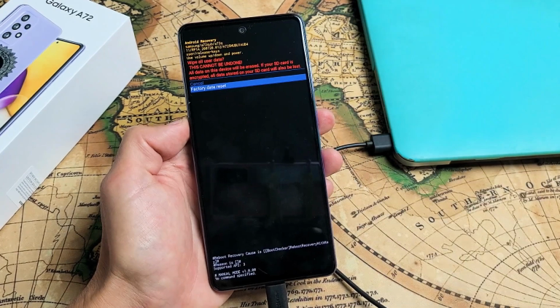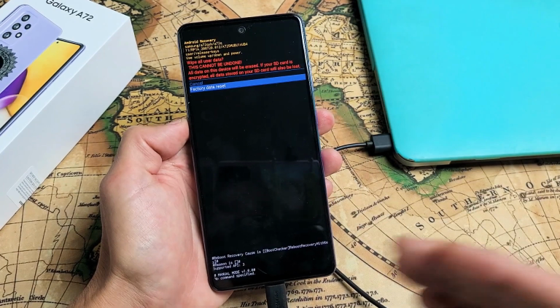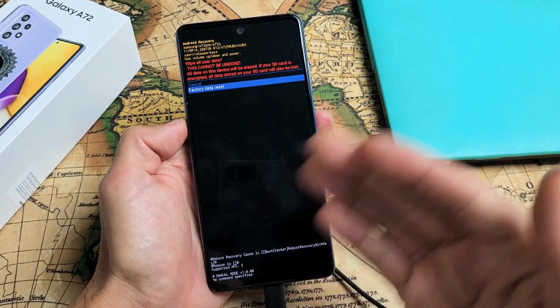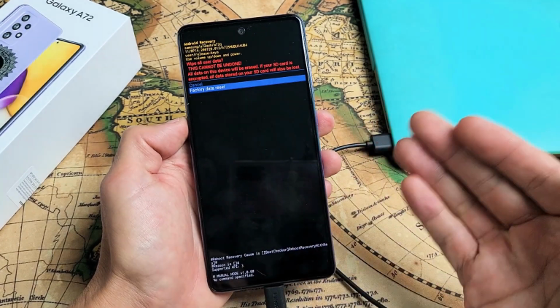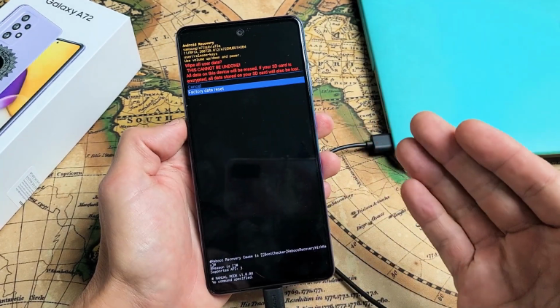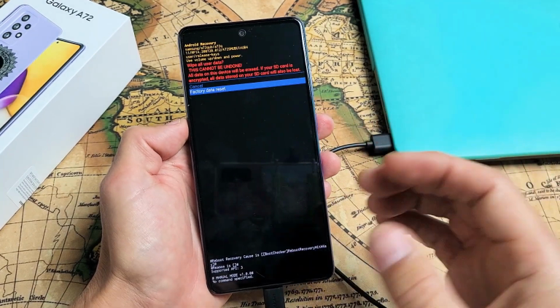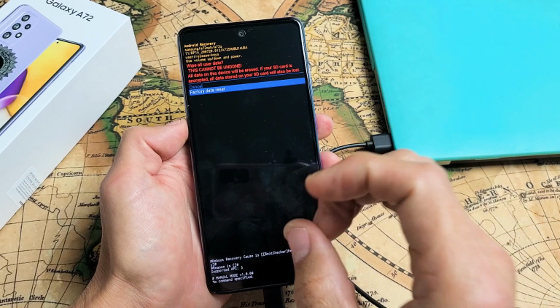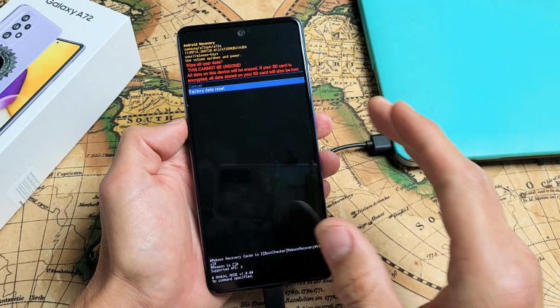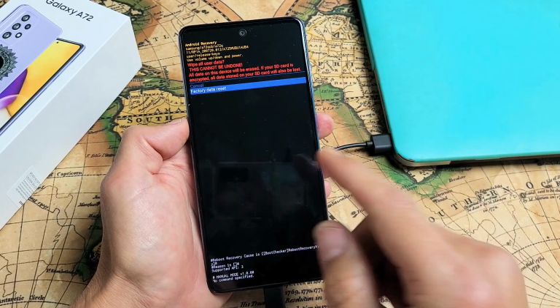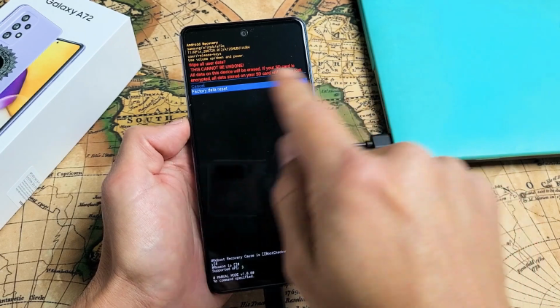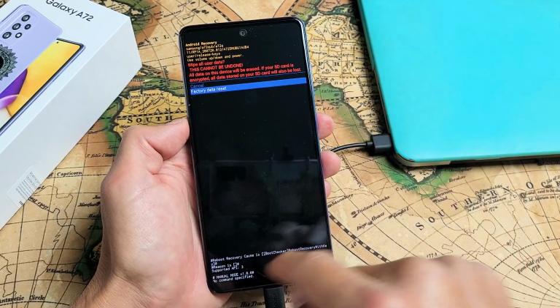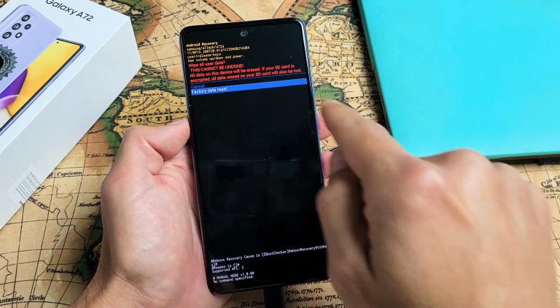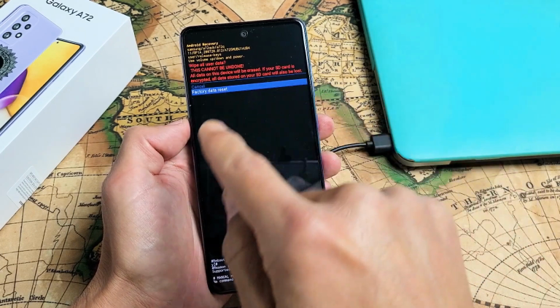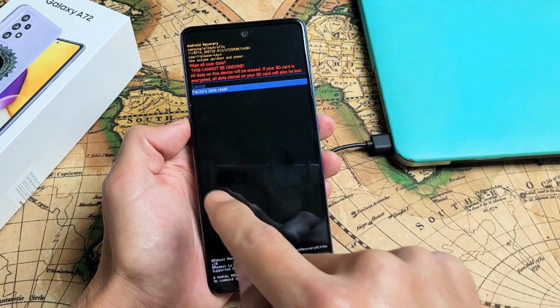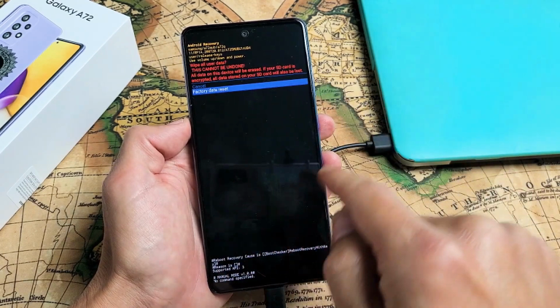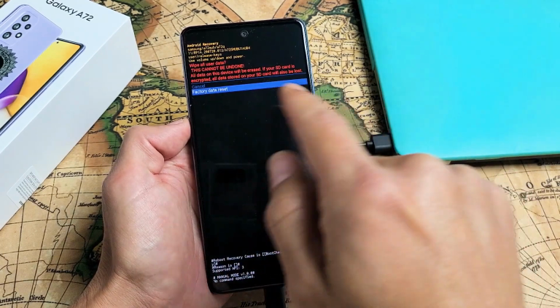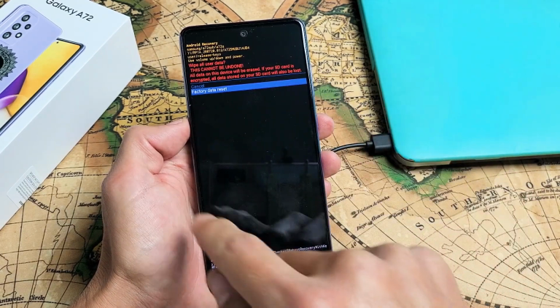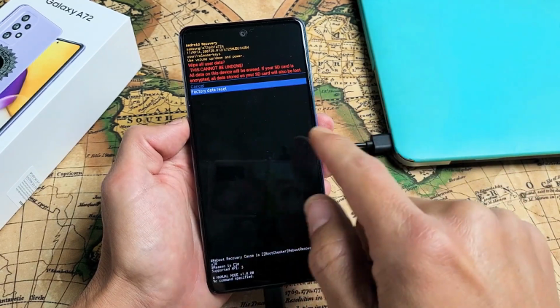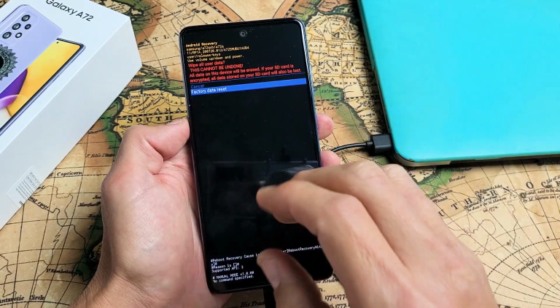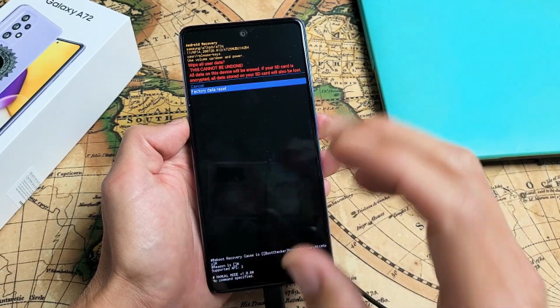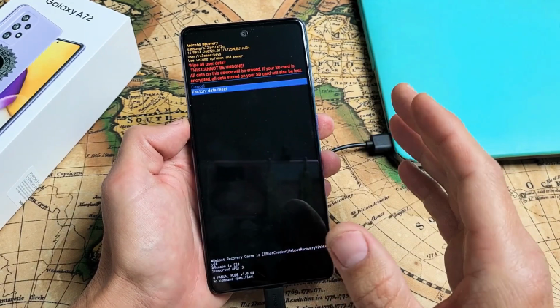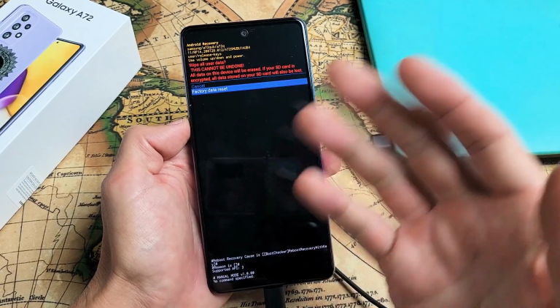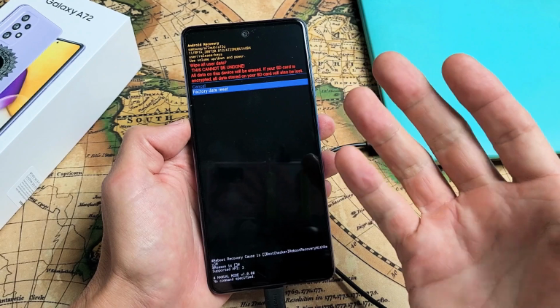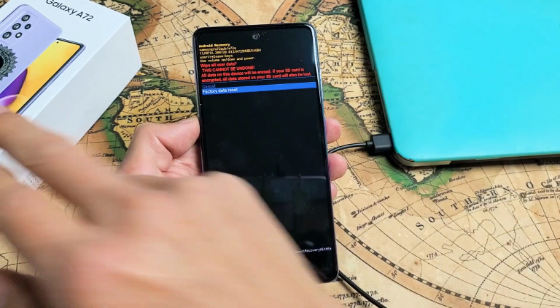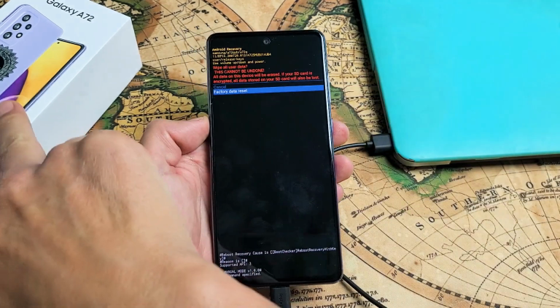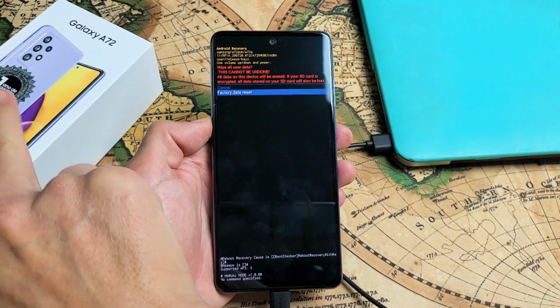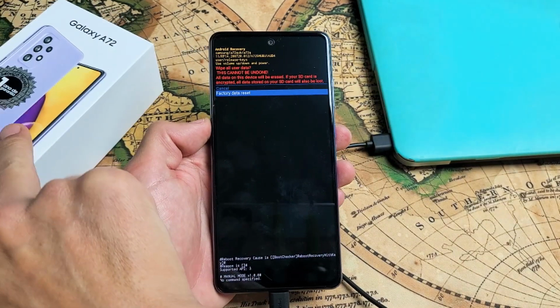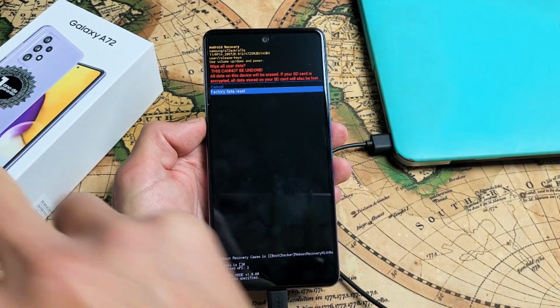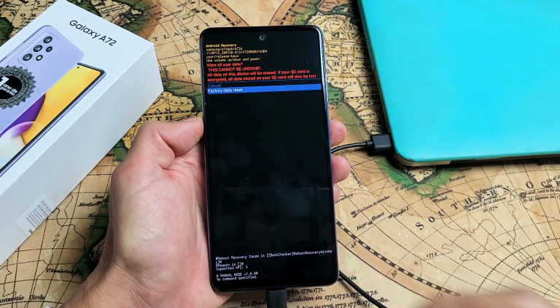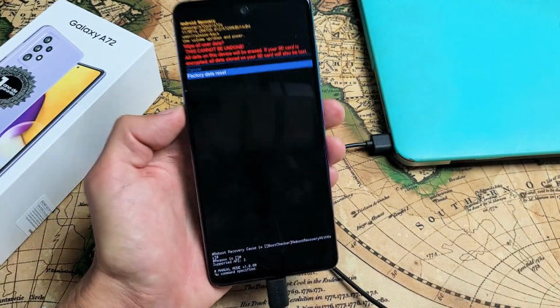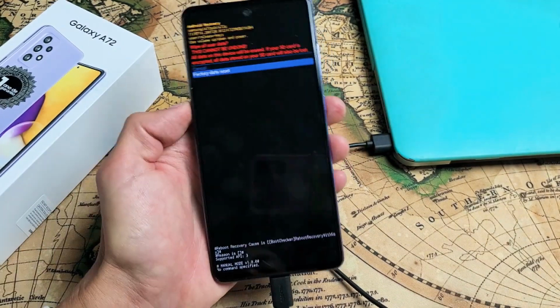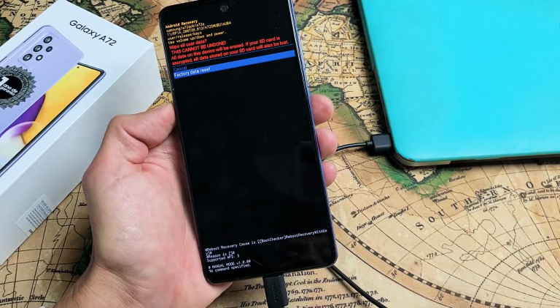Once the factory reset is complete, your phone will boot back up and you'll be on the beginning setup where you have to choose your language — pretty much as if you bought your A72 brand new.